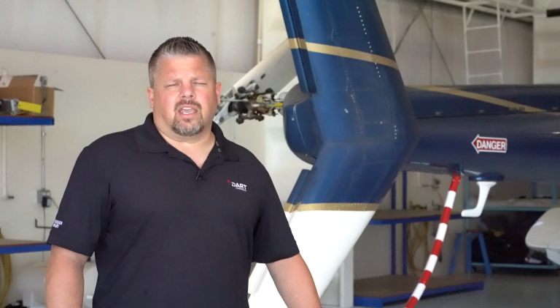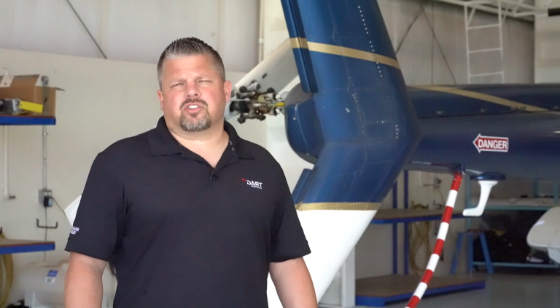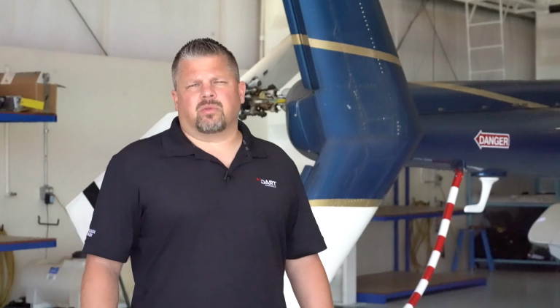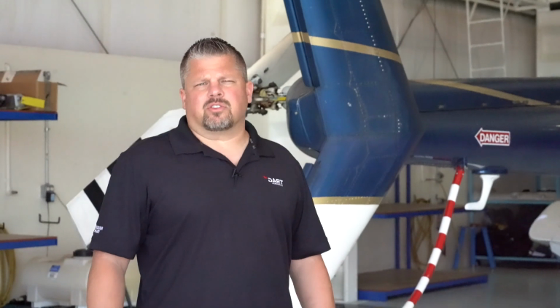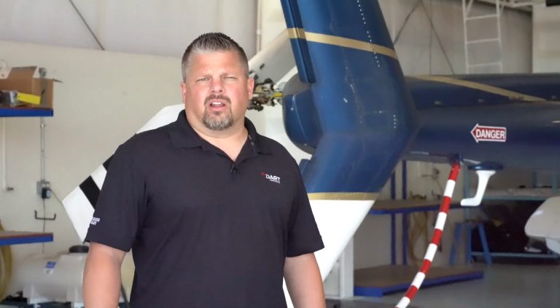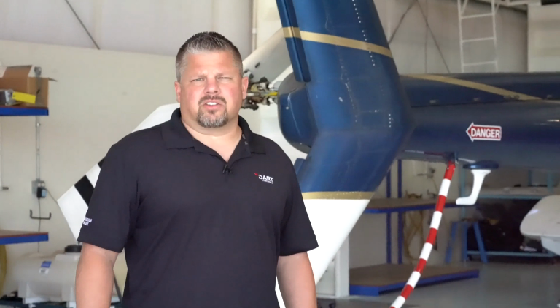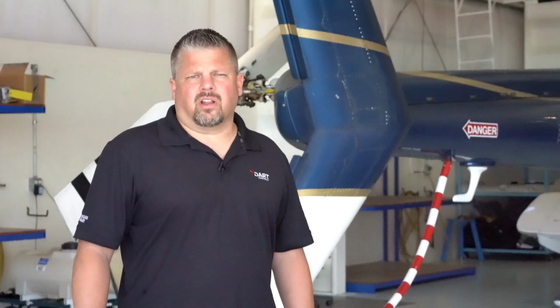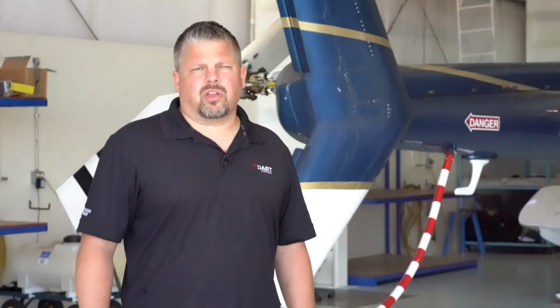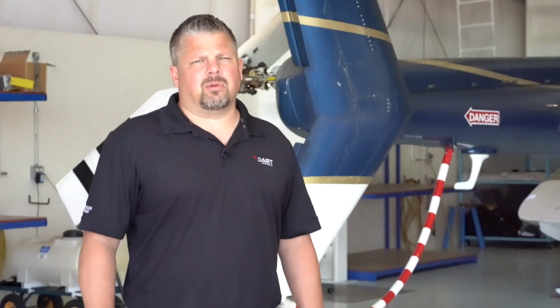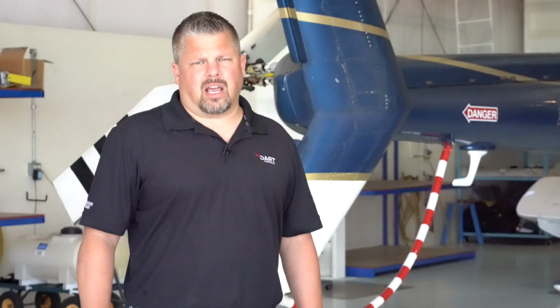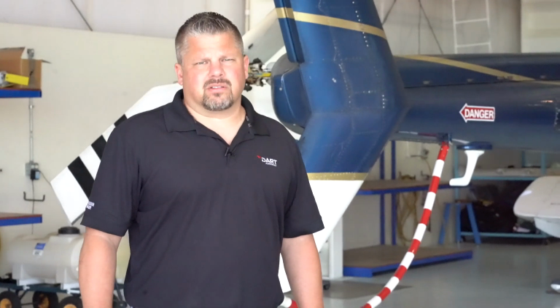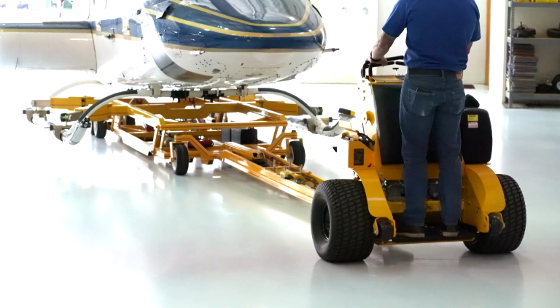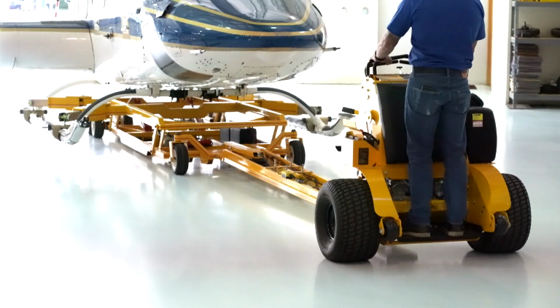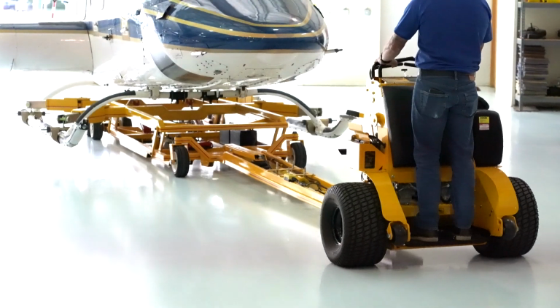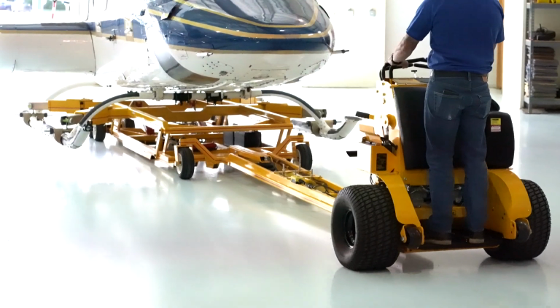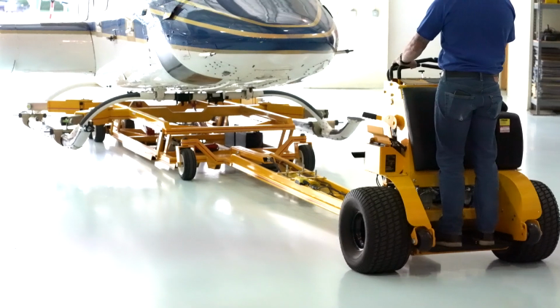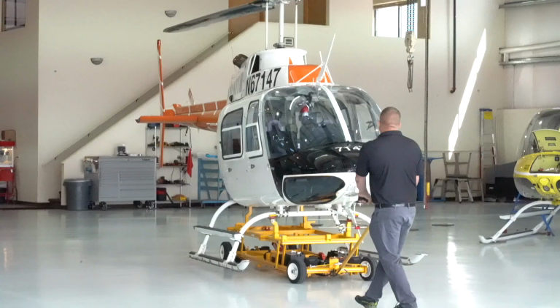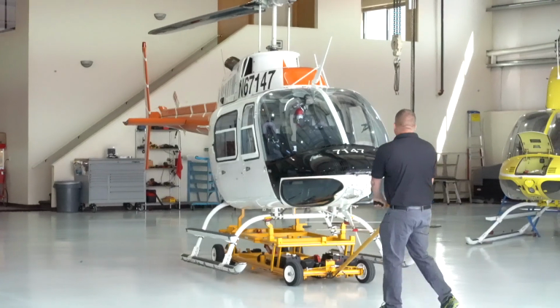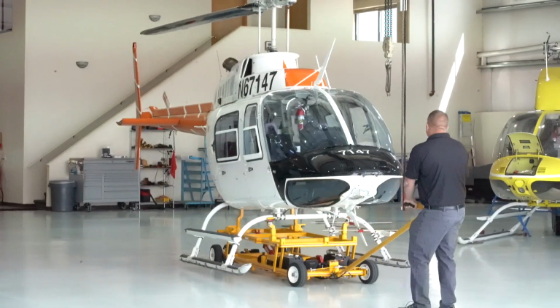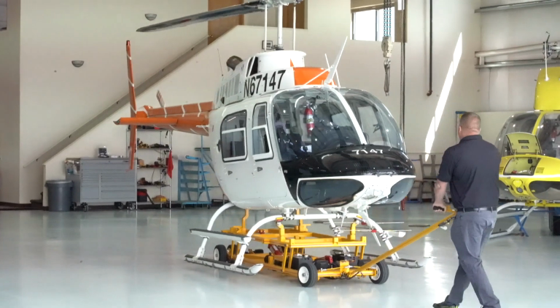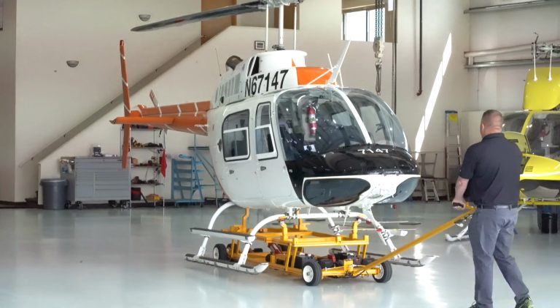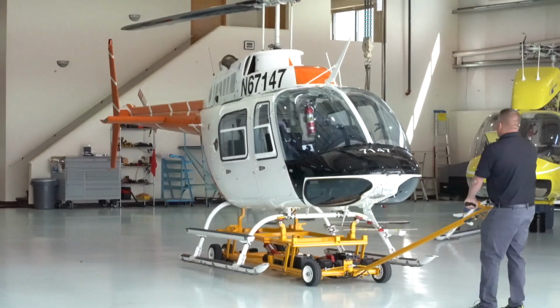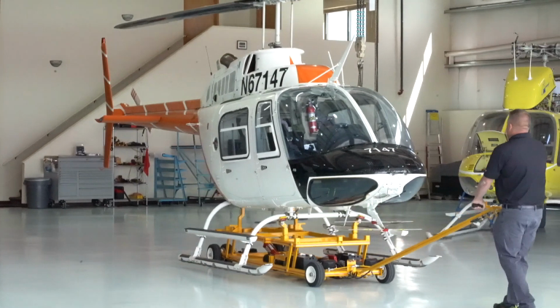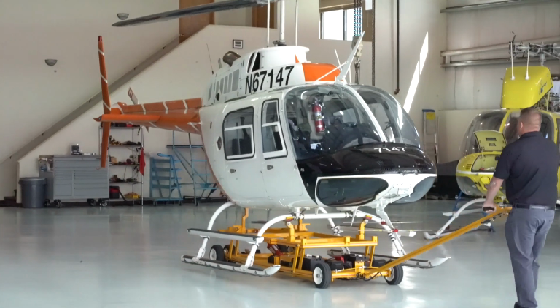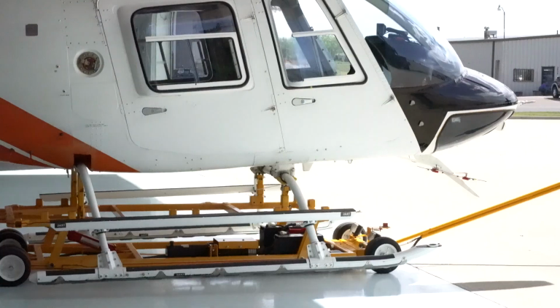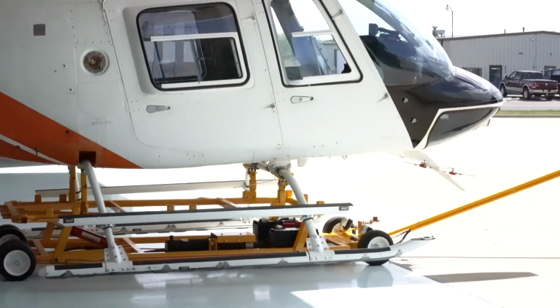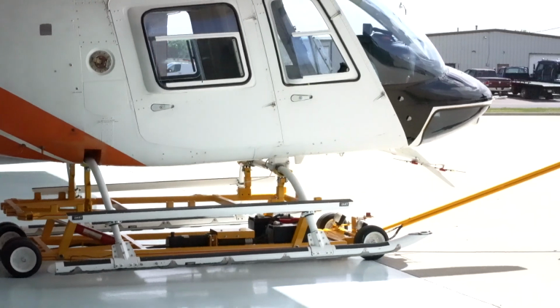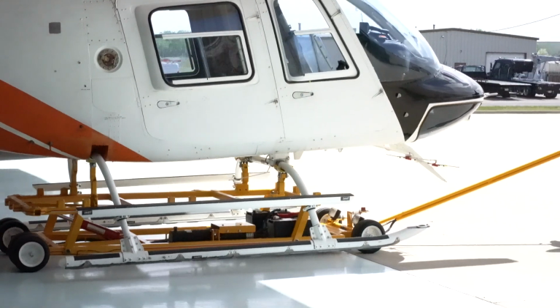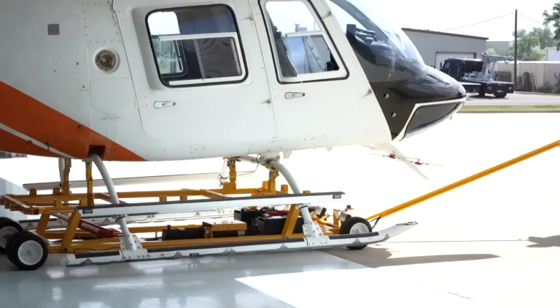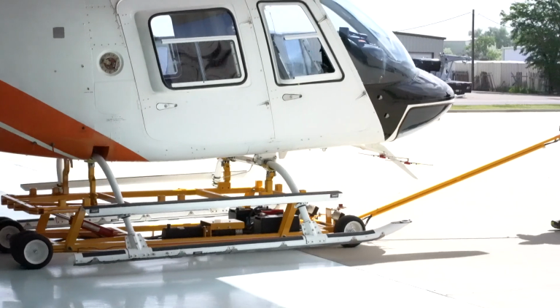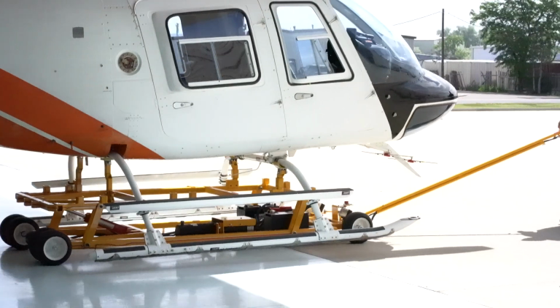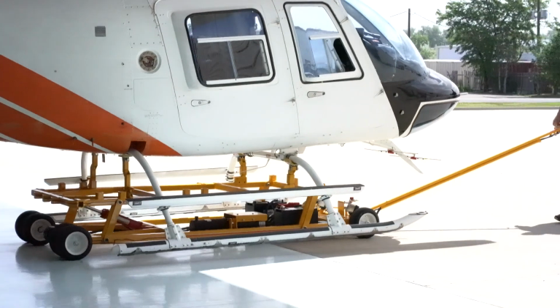If you're in a situation where you have to travel a long distance with your heliporter, you have a couple of different options. We have our towable model or our pneumatic drive system, which is good for moving walkable, comfortable distances moving your aircraft in and out of your hangar.